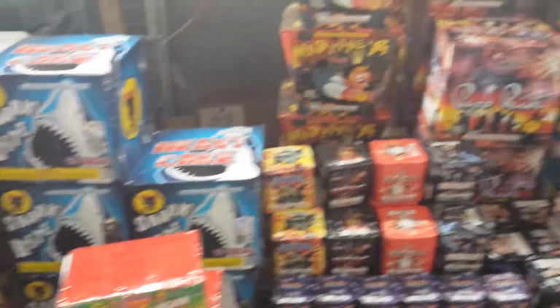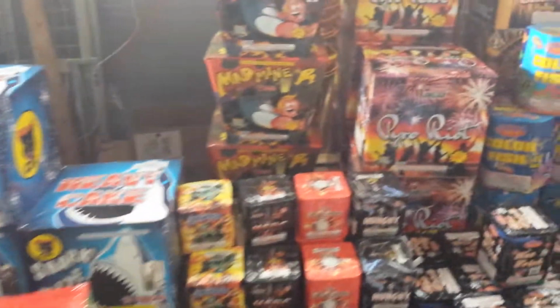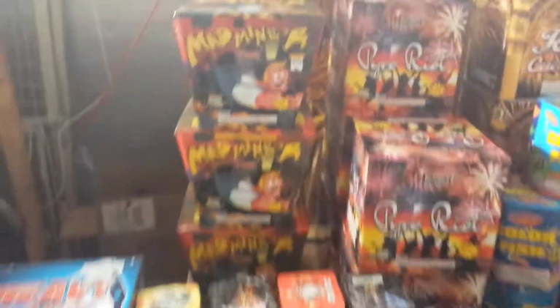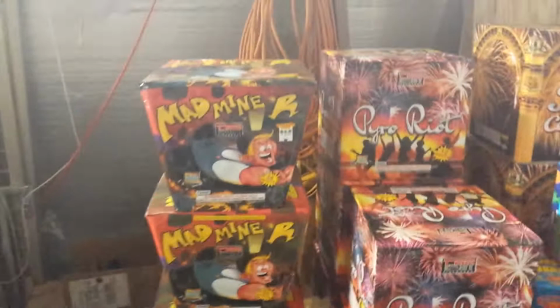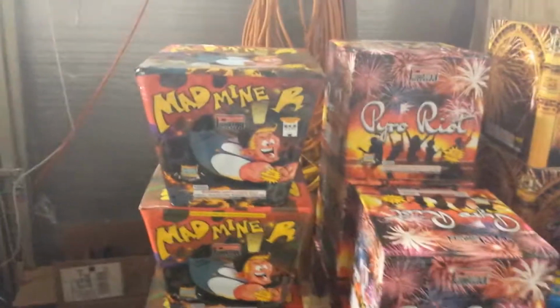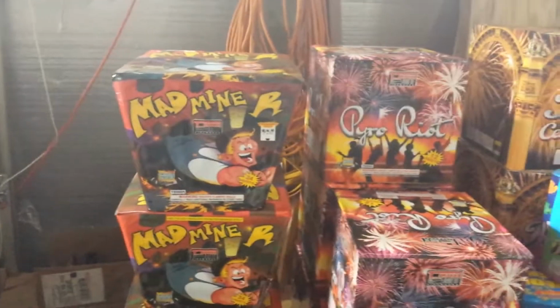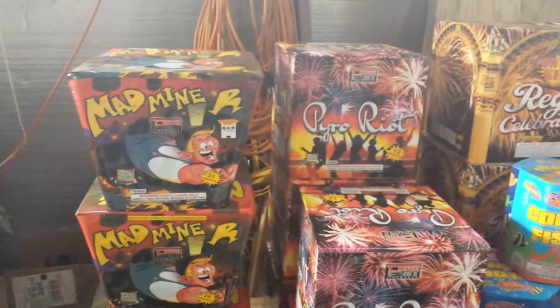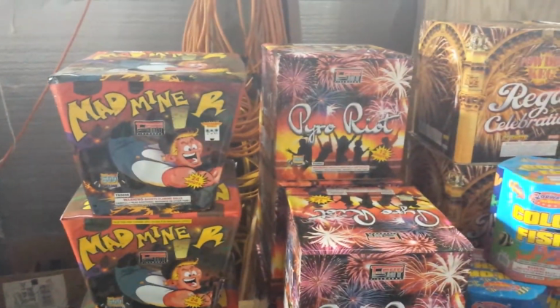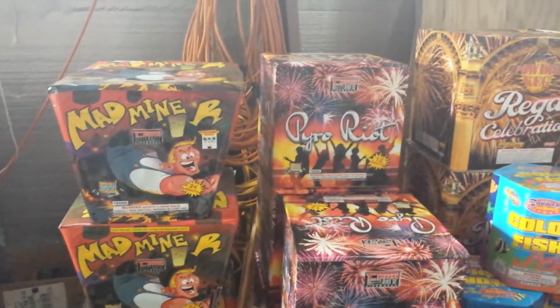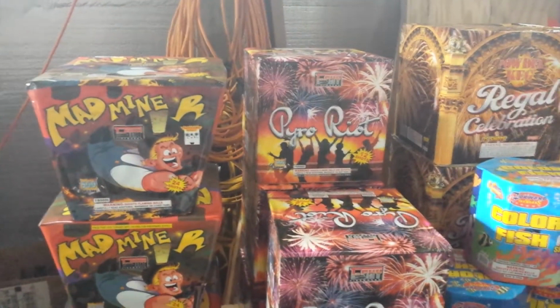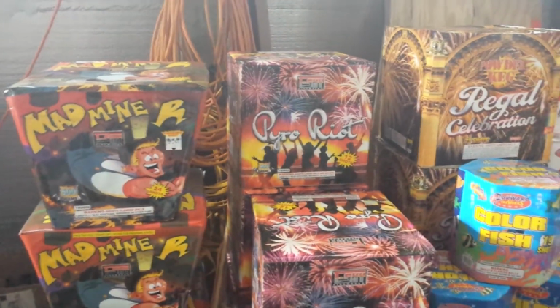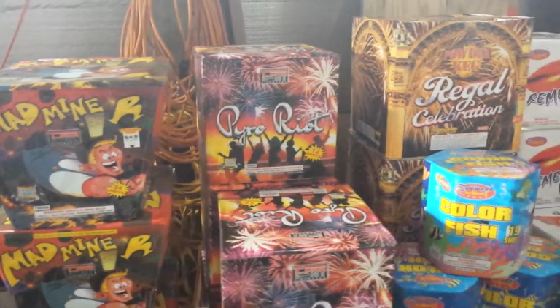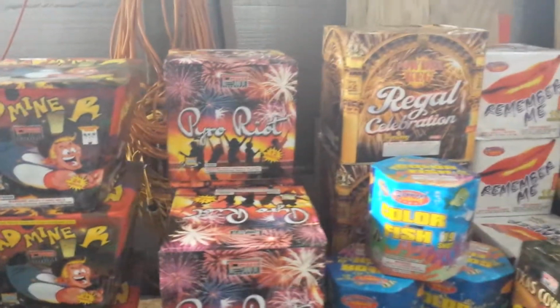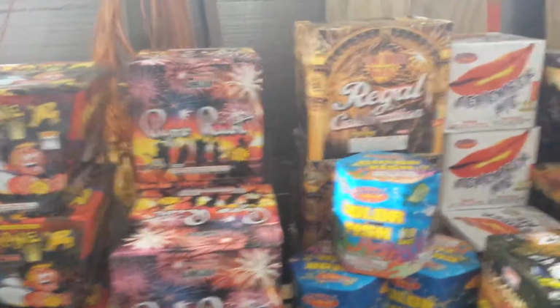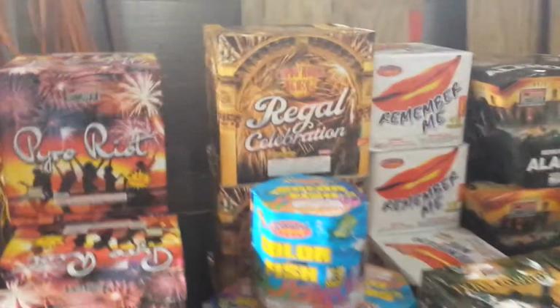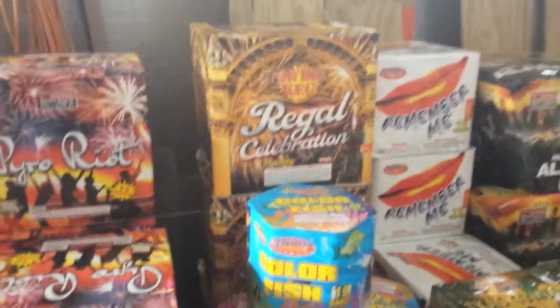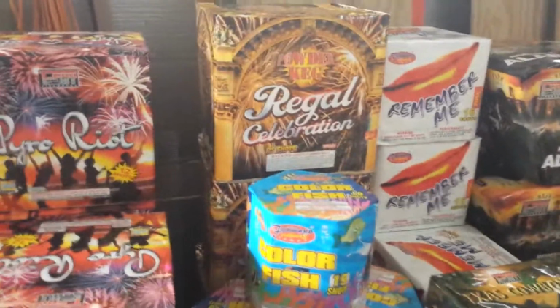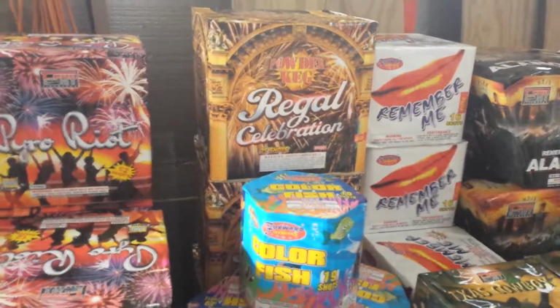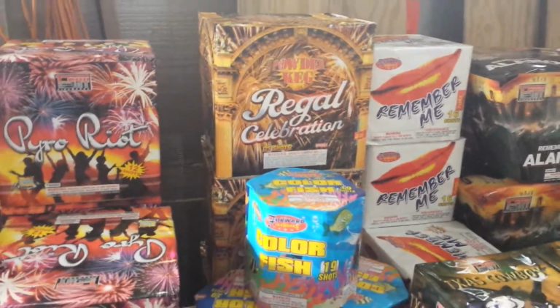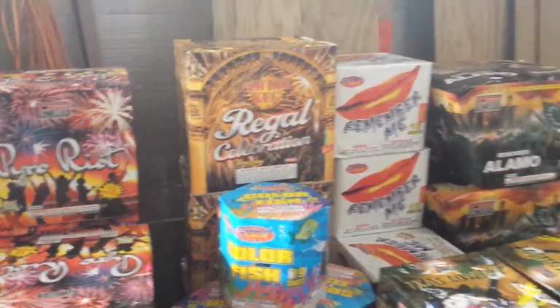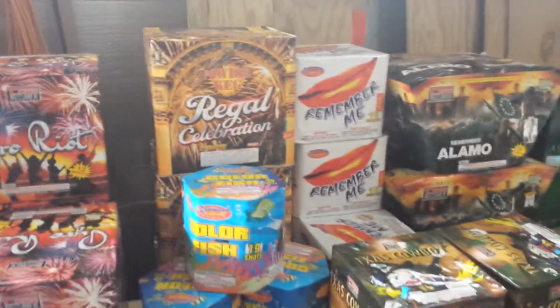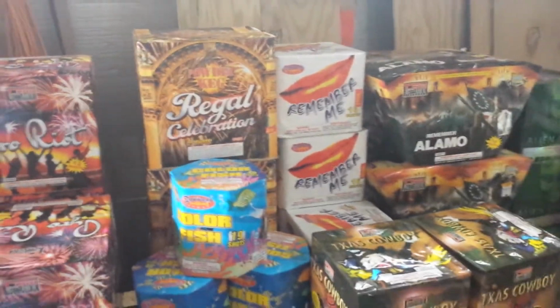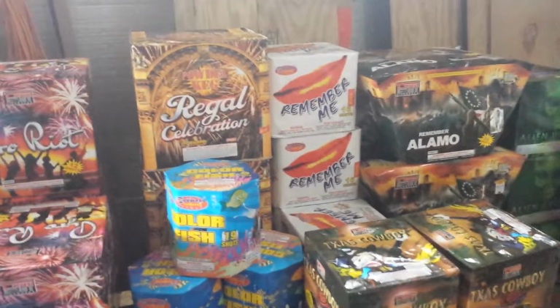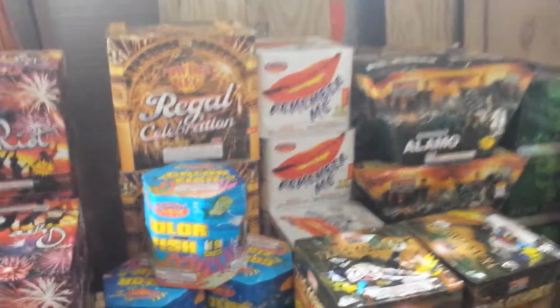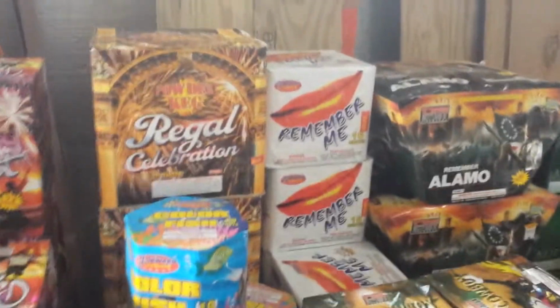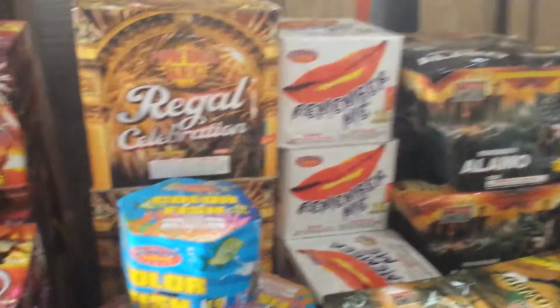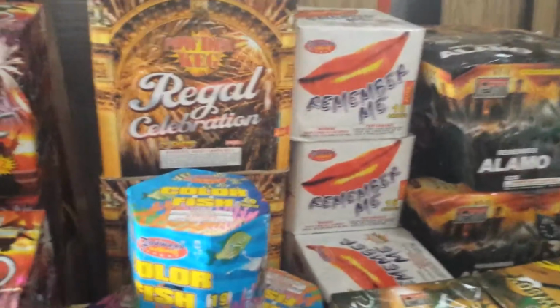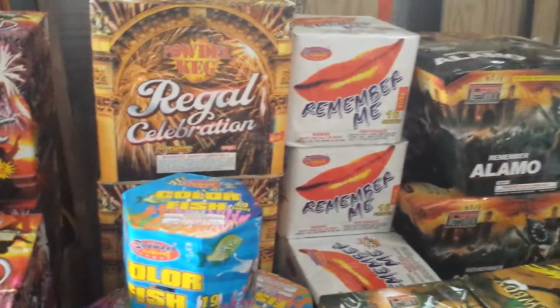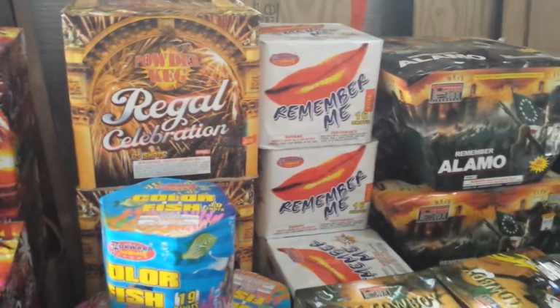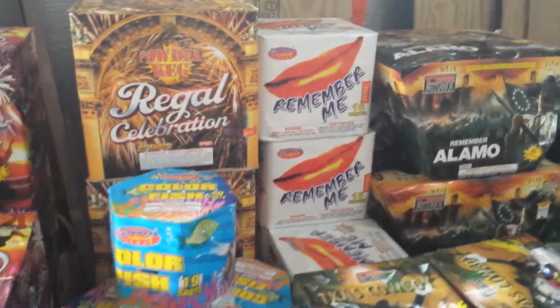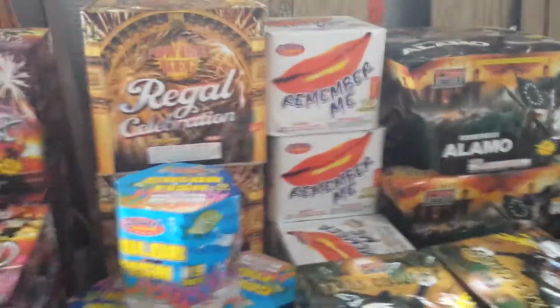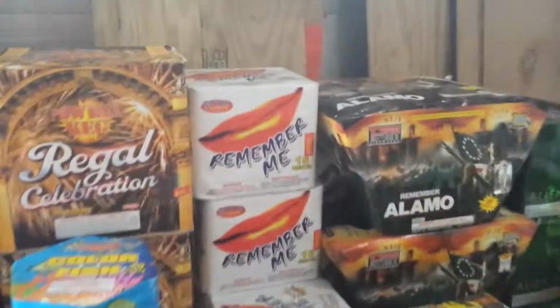Shark Bite by Black Cat — that was a pretty good one at the demo this year — Mad Miner, Pyro Riot, Regal Celebration, and Remember Me. That's a good favorite that we seem to get every year; we really like that one.